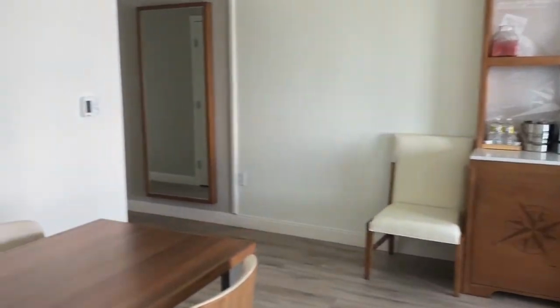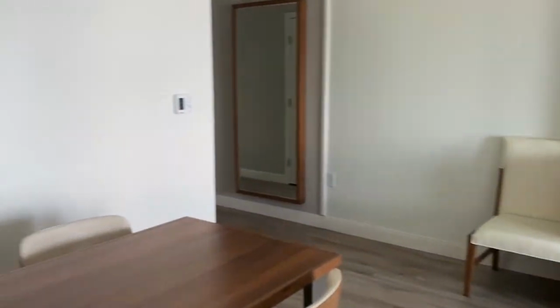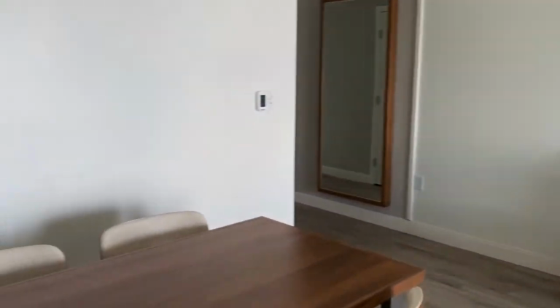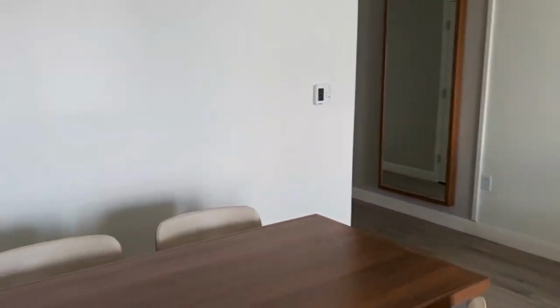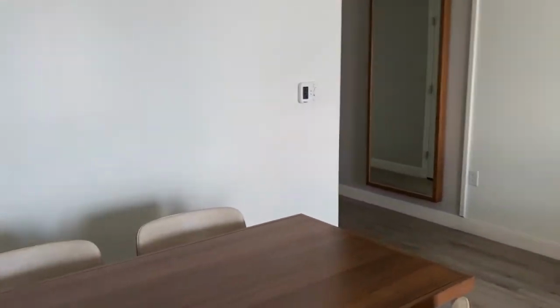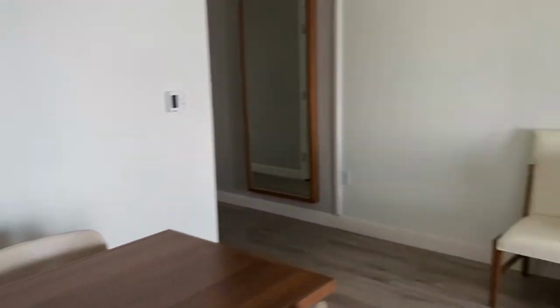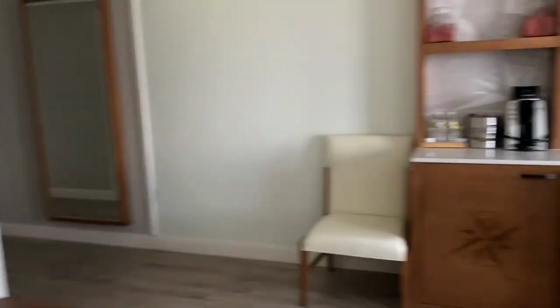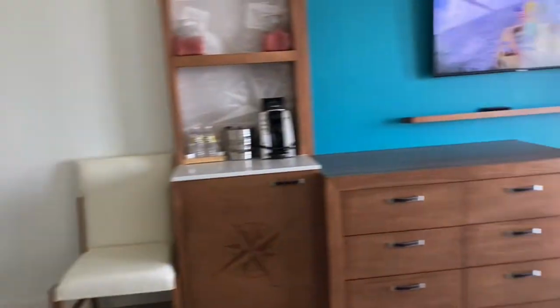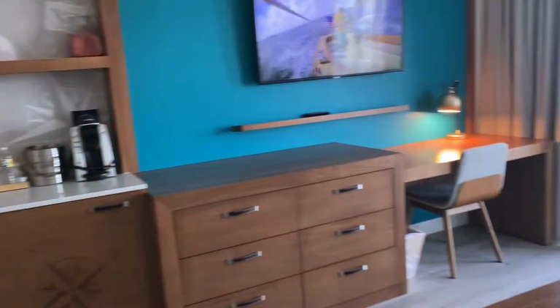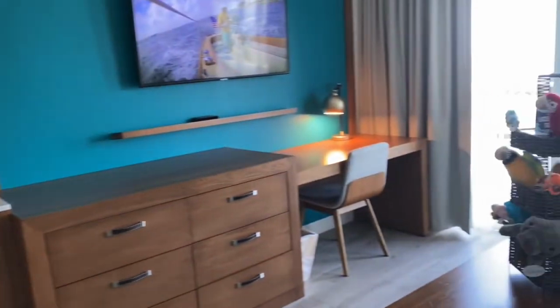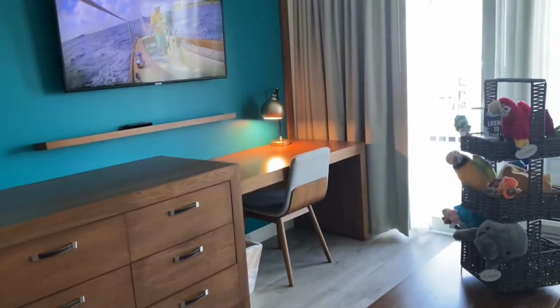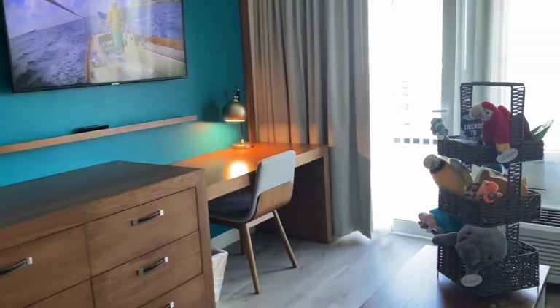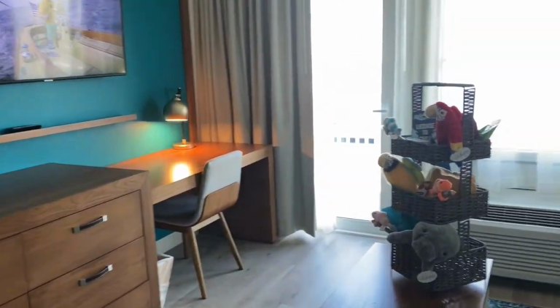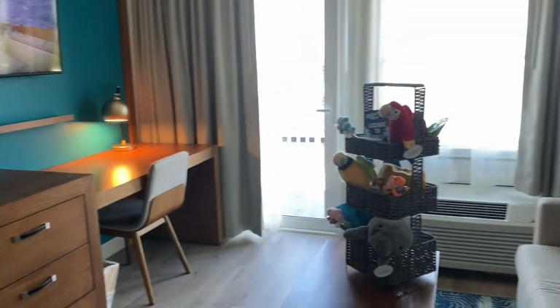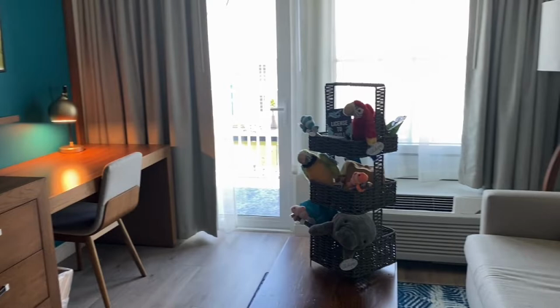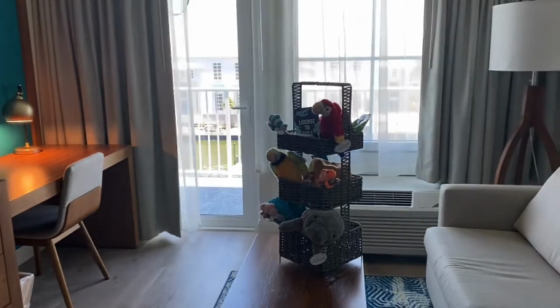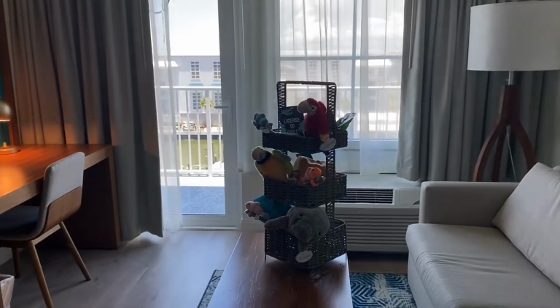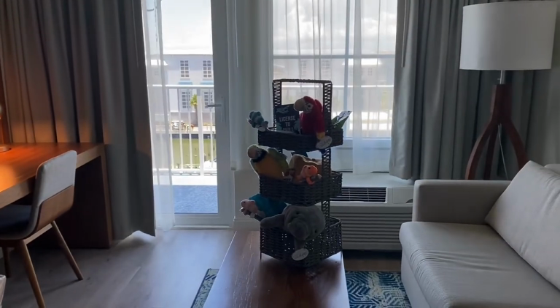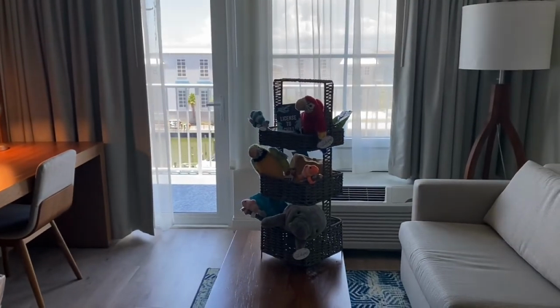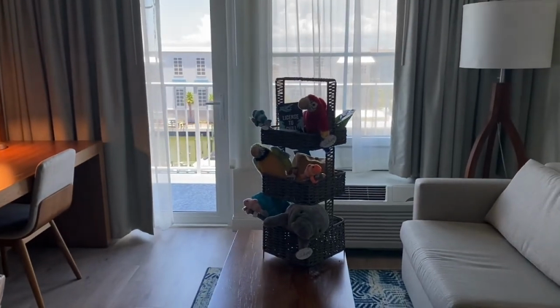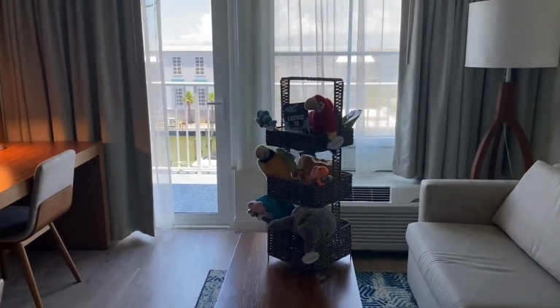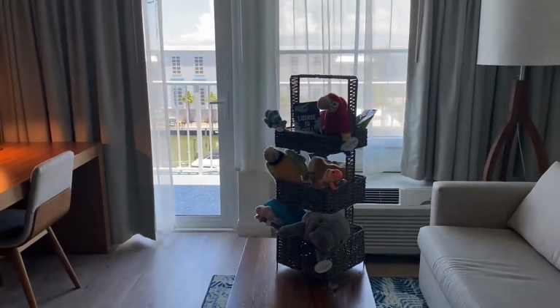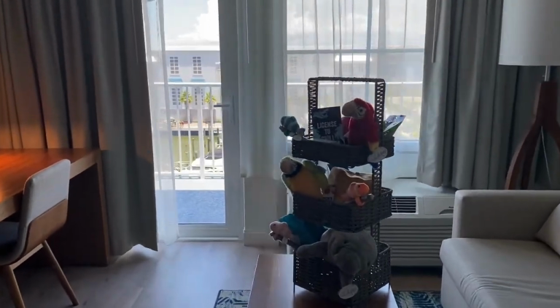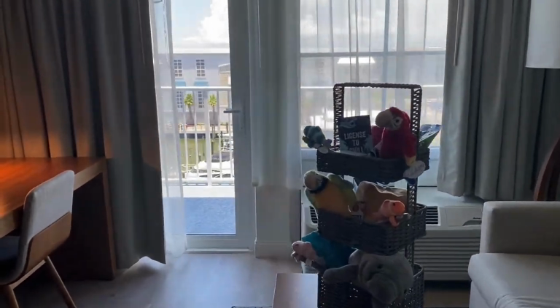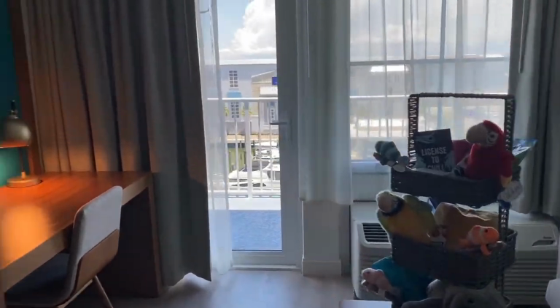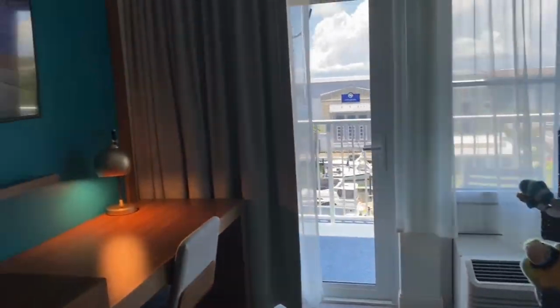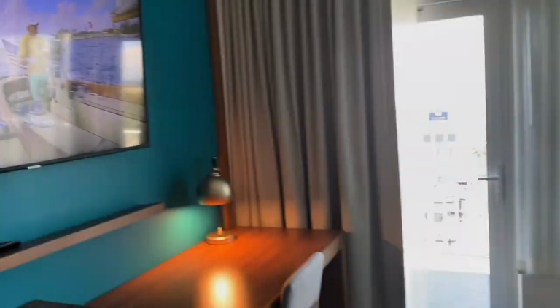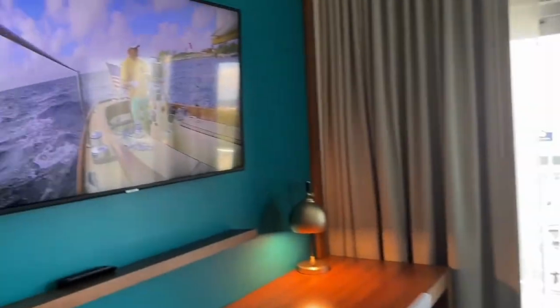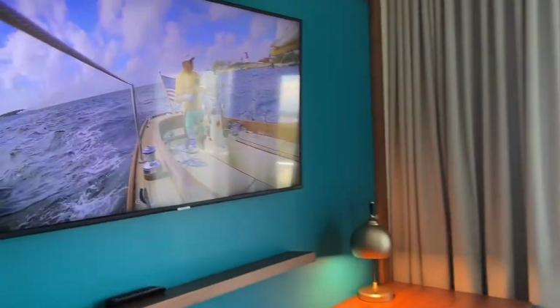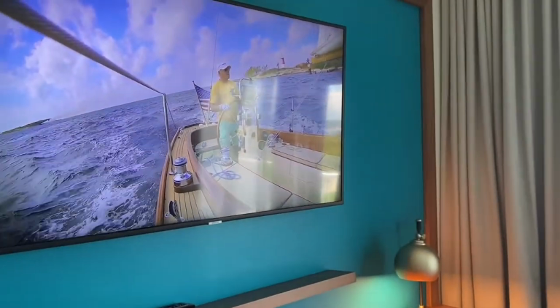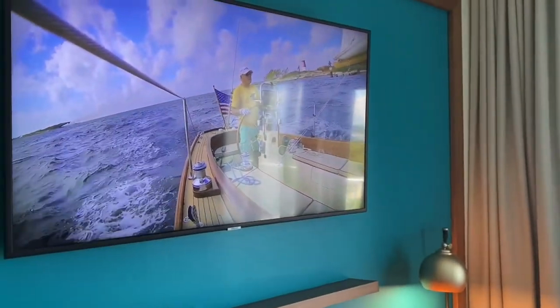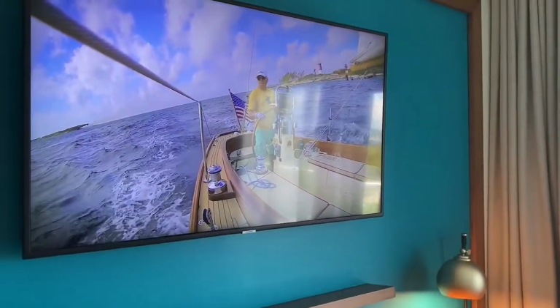Hope you enjoyed! Stay tuned for our video that shows off the rest of the resort. Welcome to Anna Maria Island!